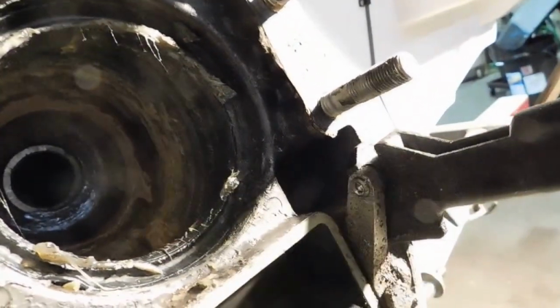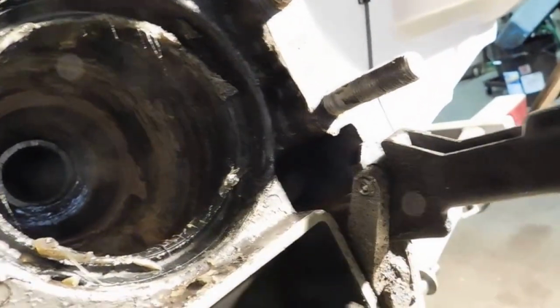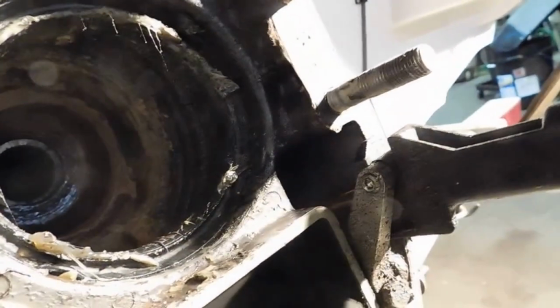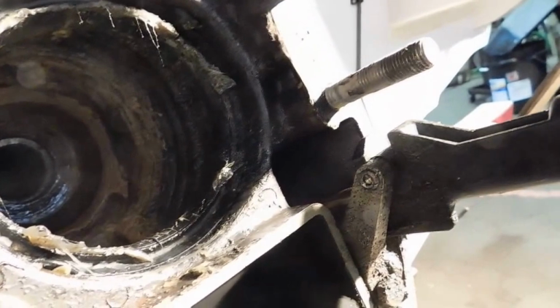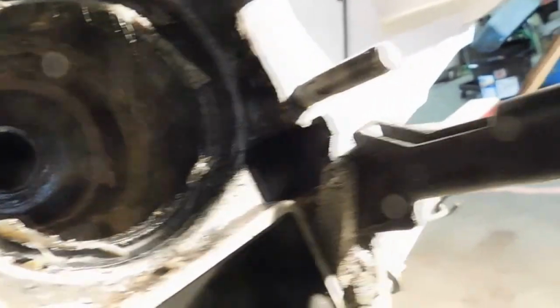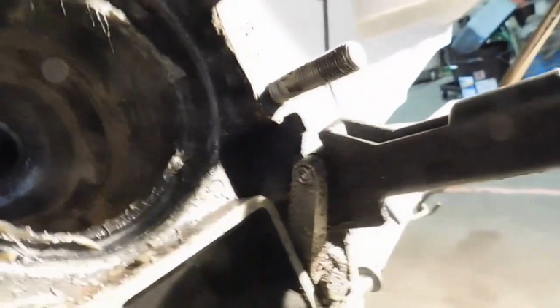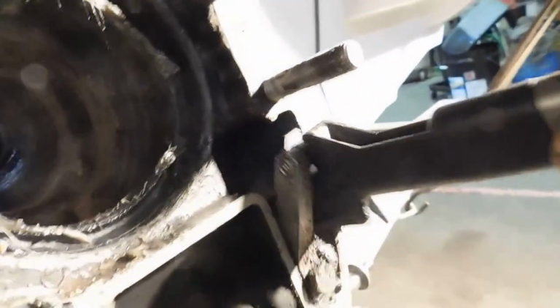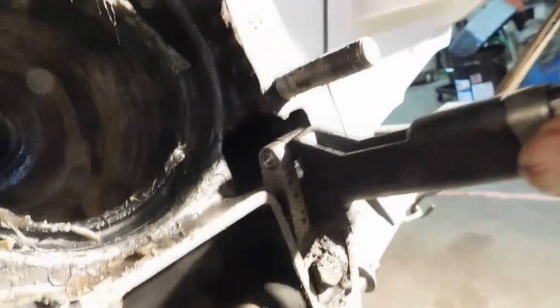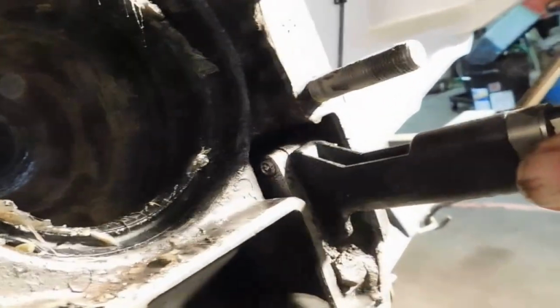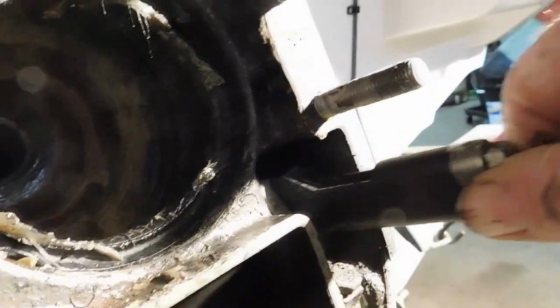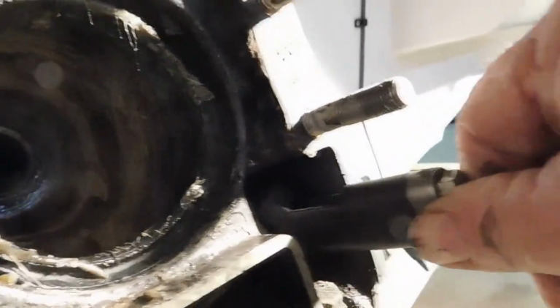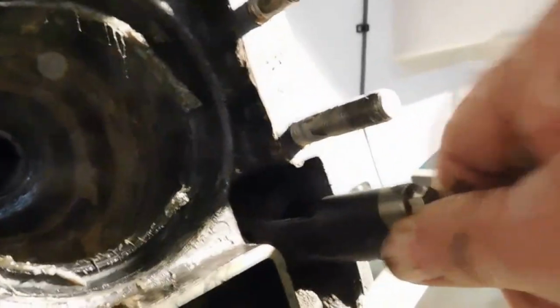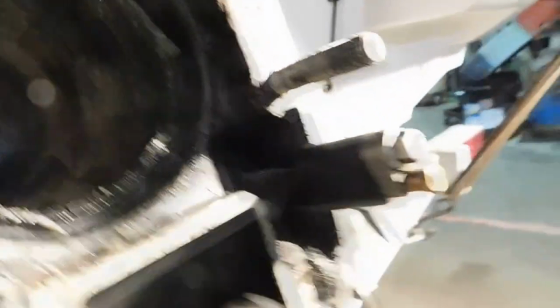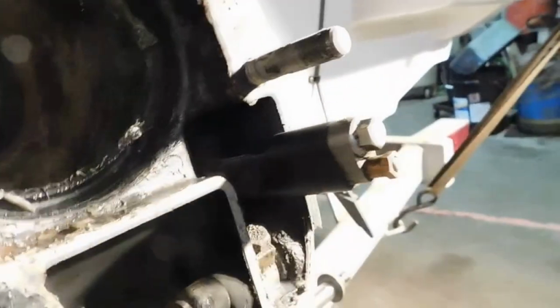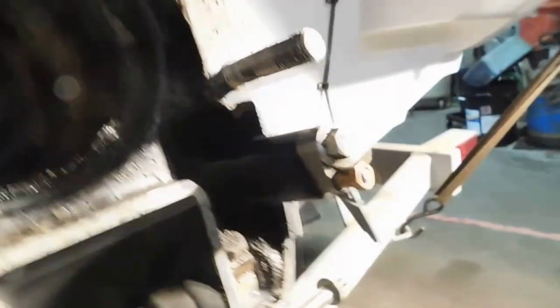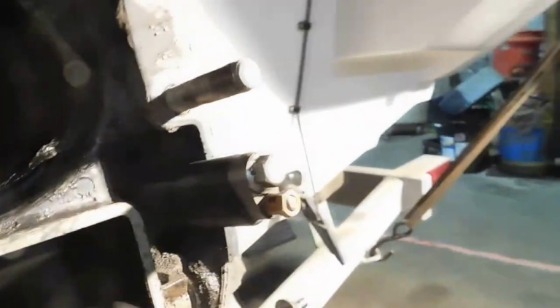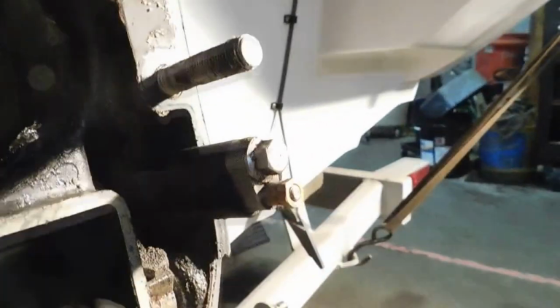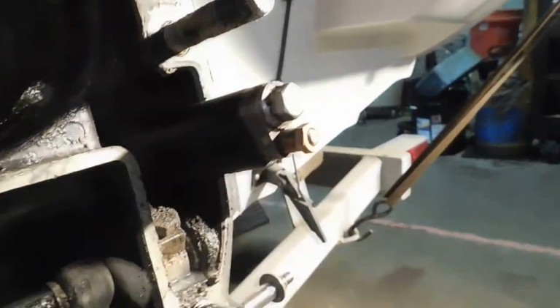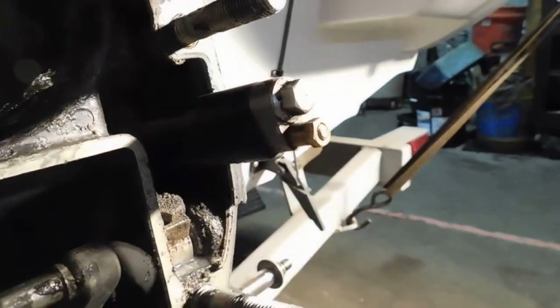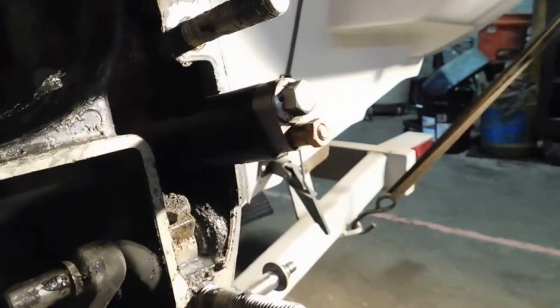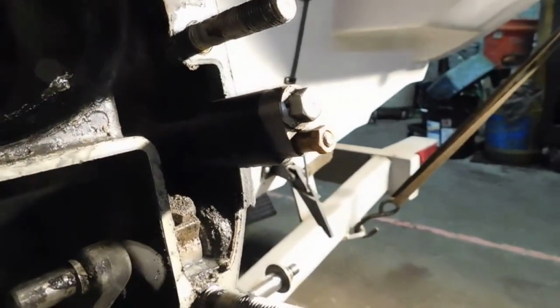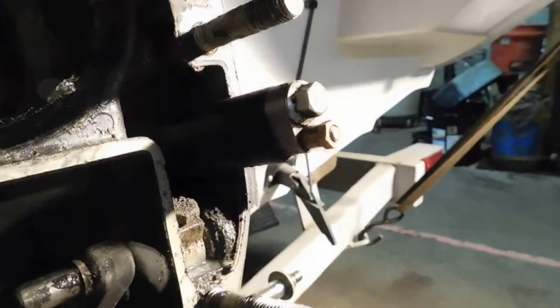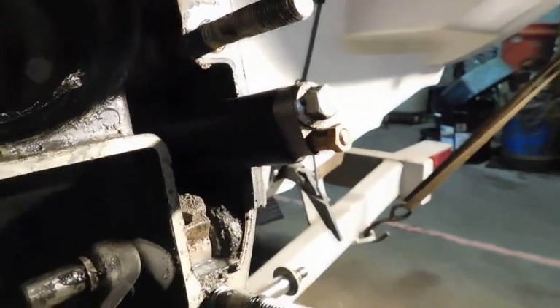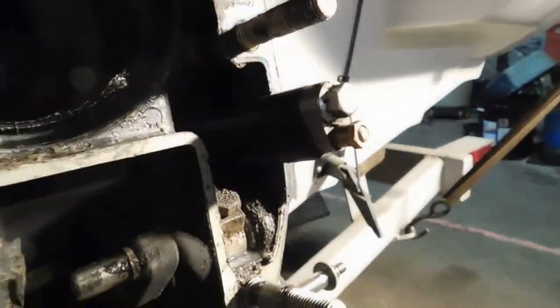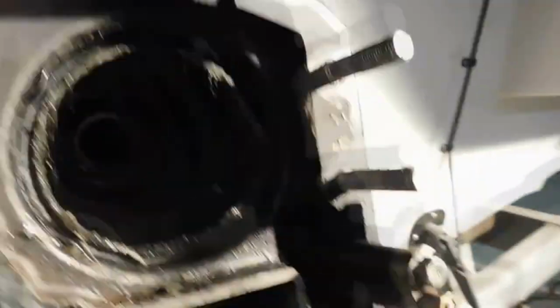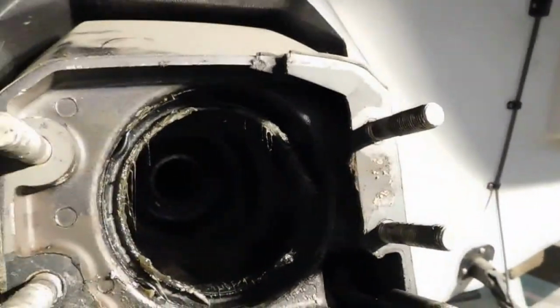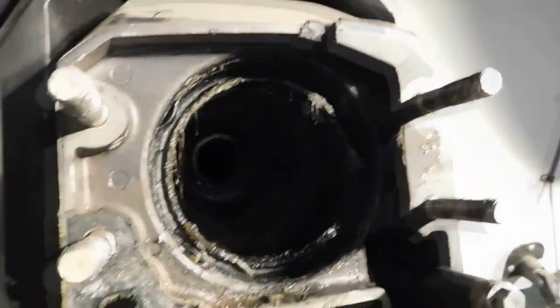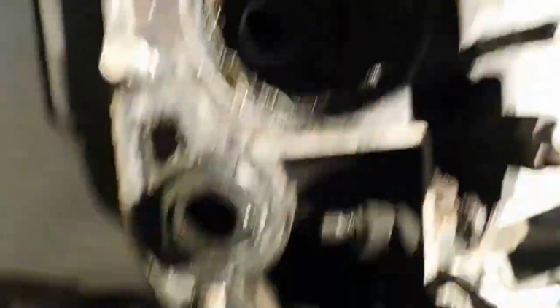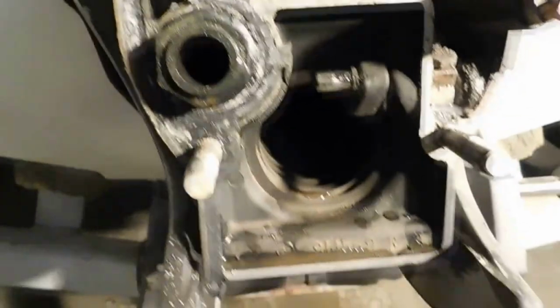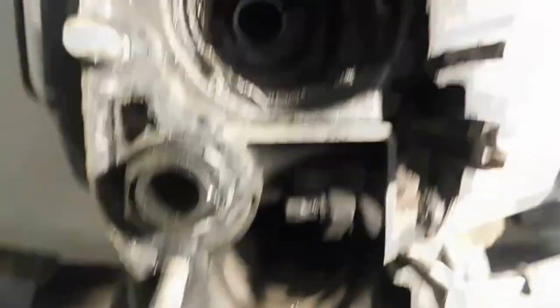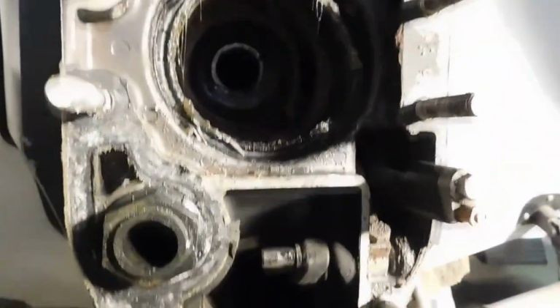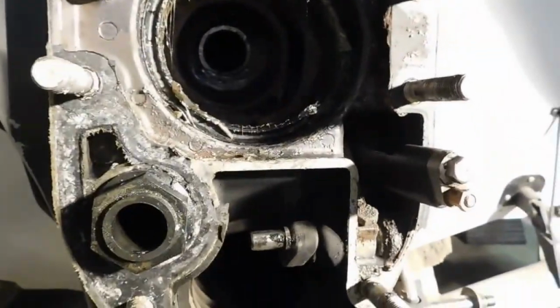So he was having a shift problem. At the present time, we're going to go ahead and replace his inner shift cable and see if that straightens out his shift issues.